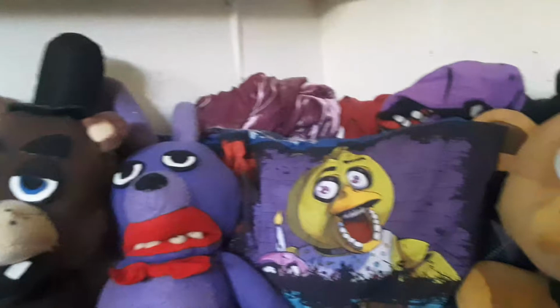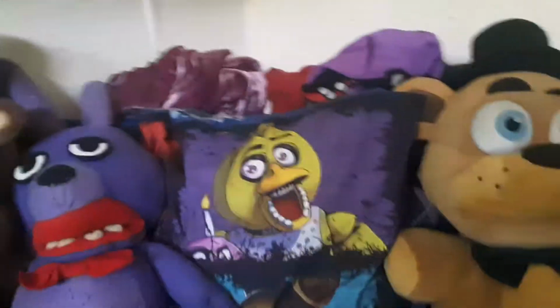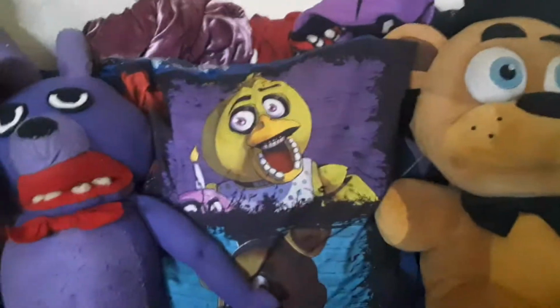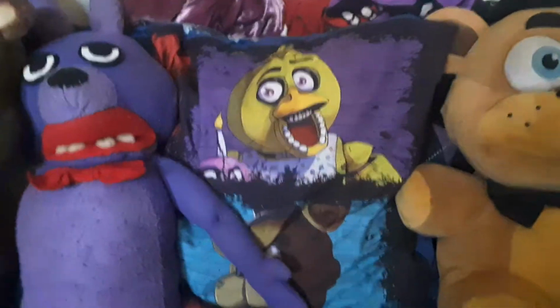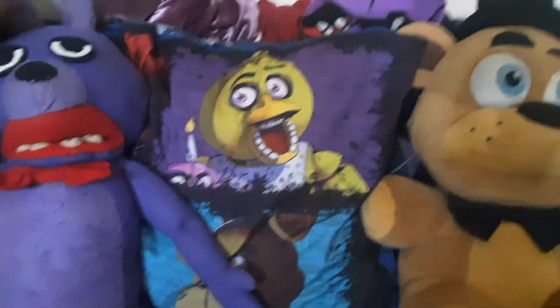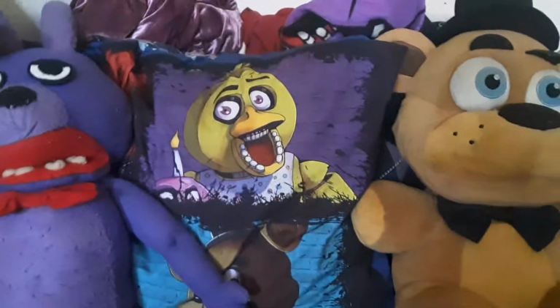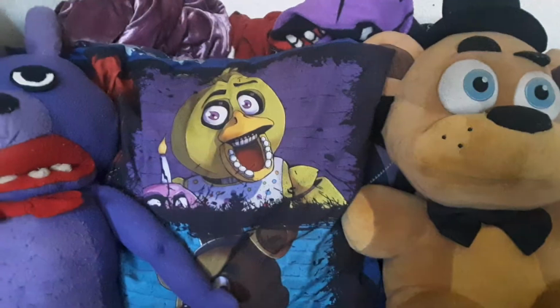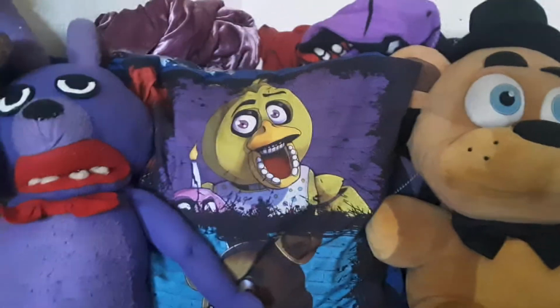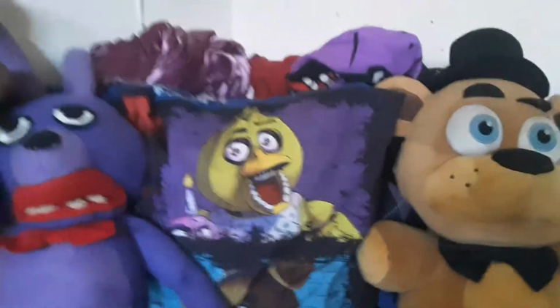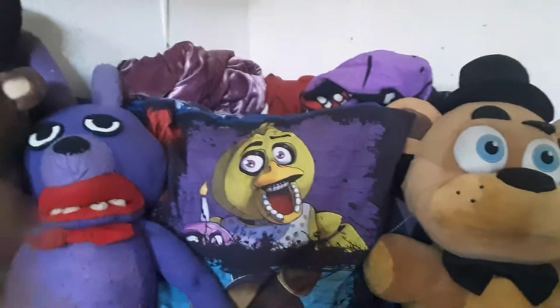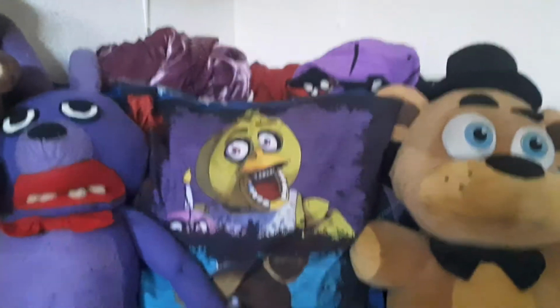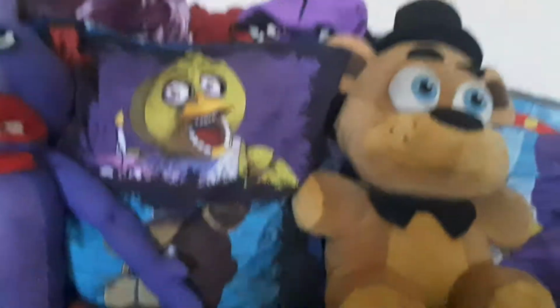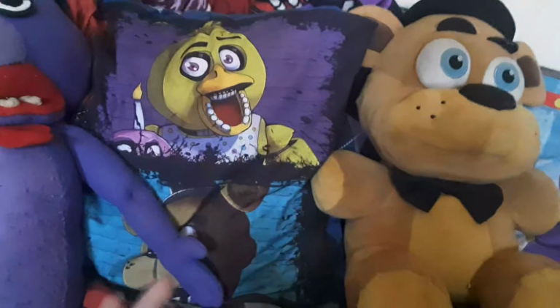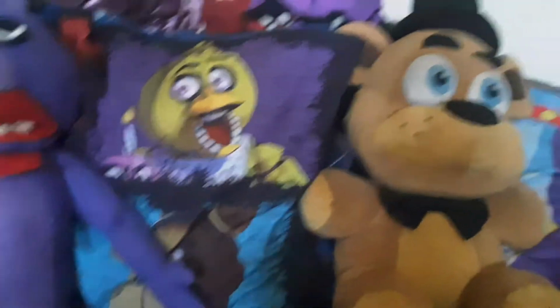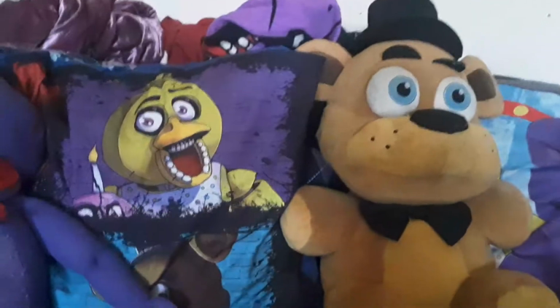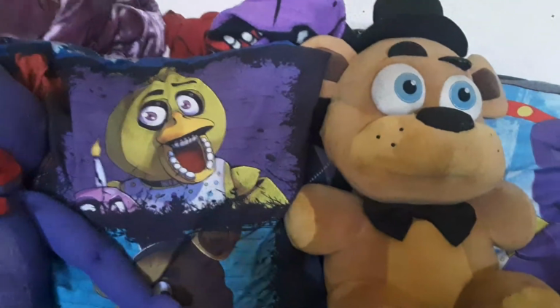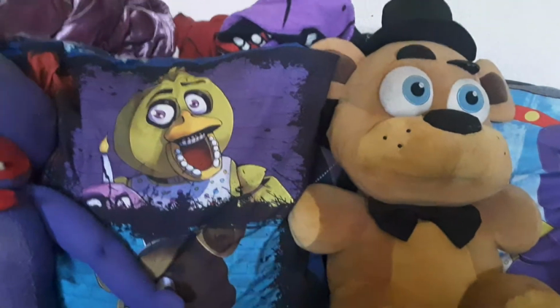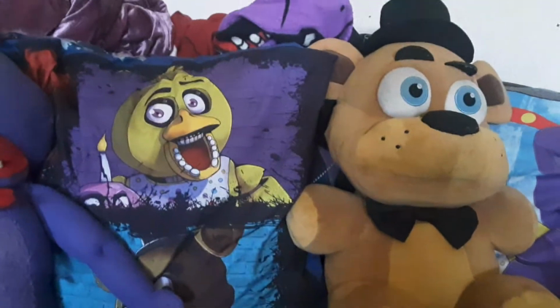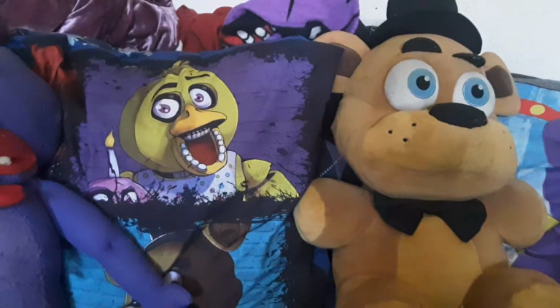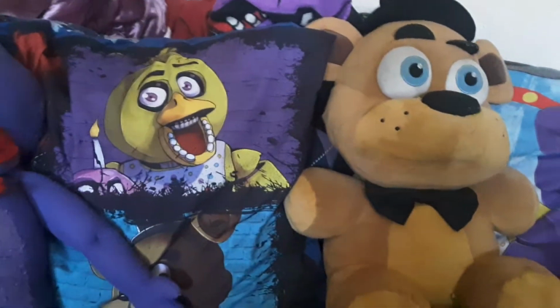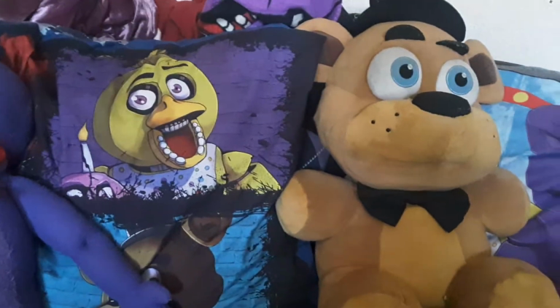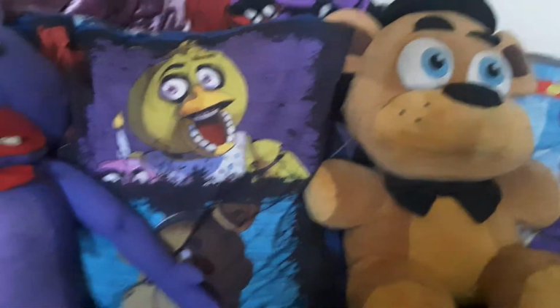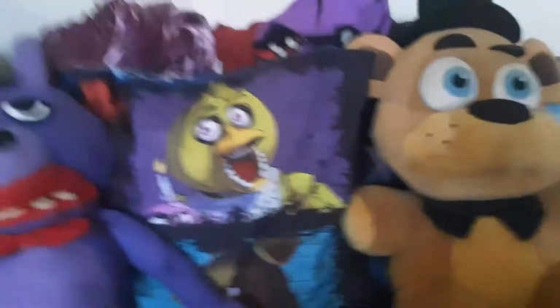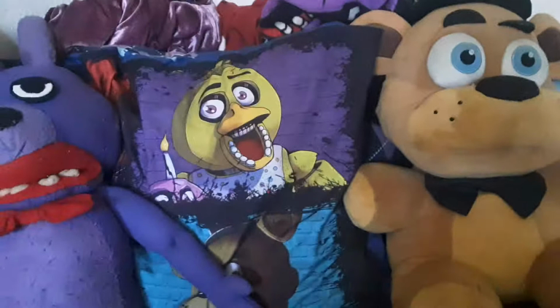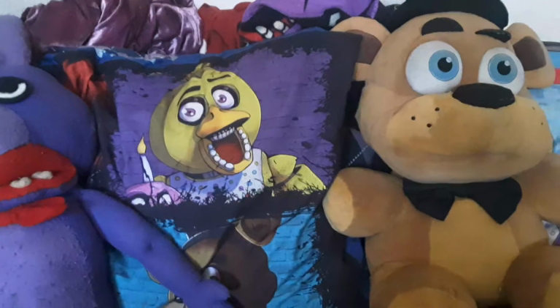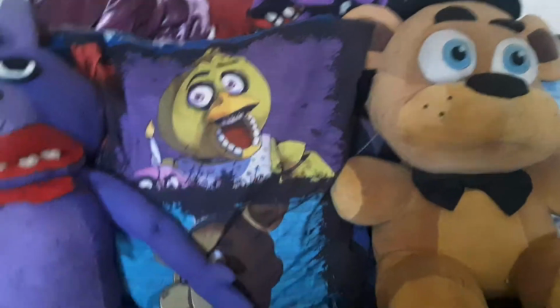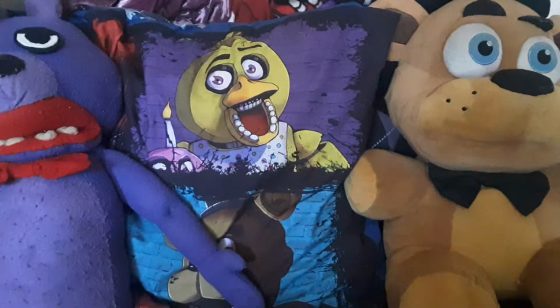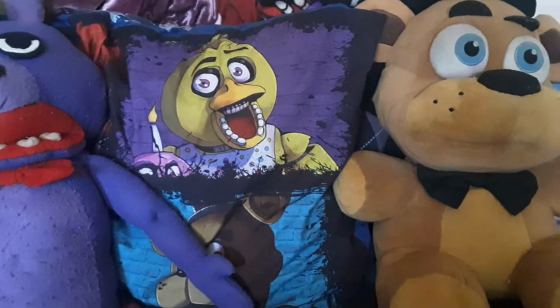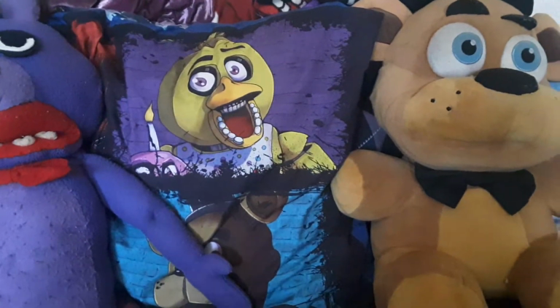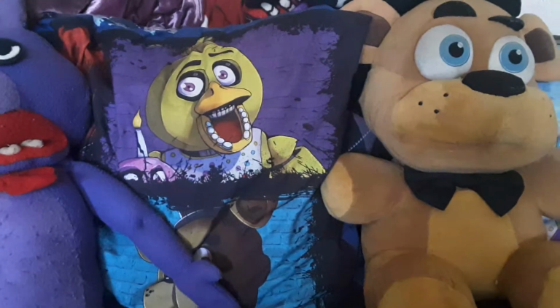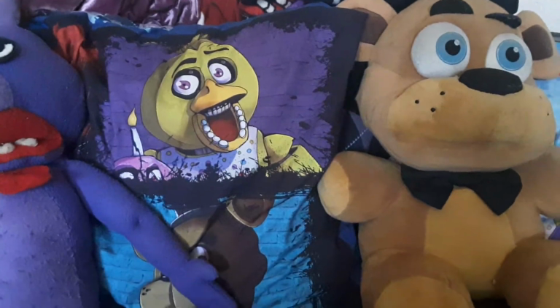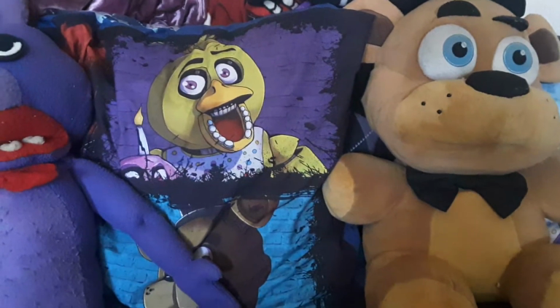So now let's move on to the tiny plushies. I'm going to go with the store-bought ones first, and then I'll get to my customs. So first up, I'm going to go by games first, so don't get crazy if you think of wave things.